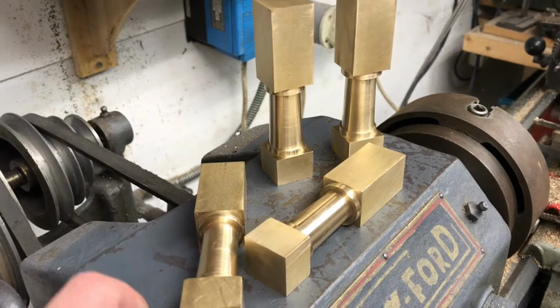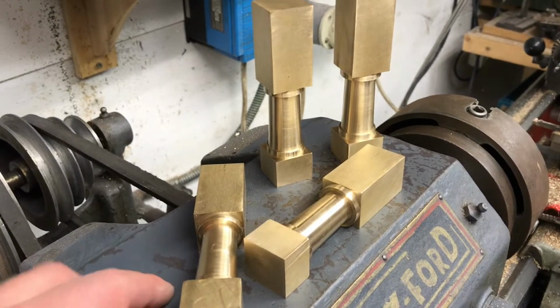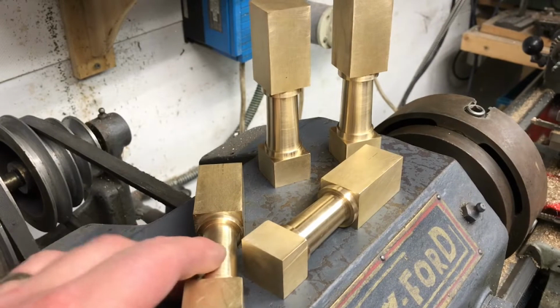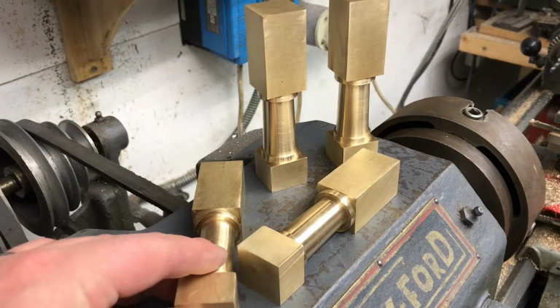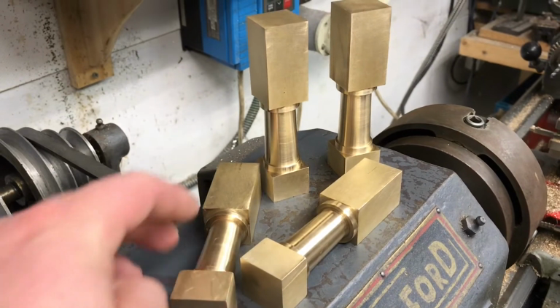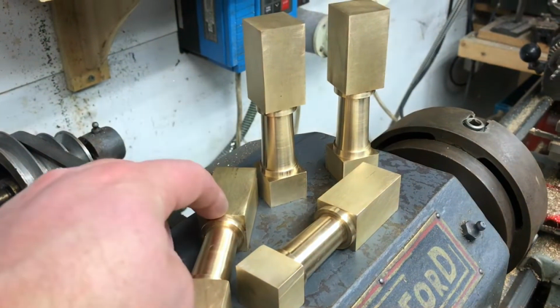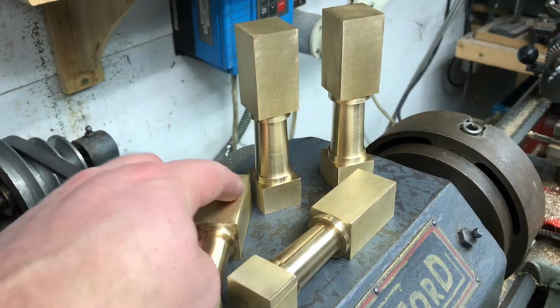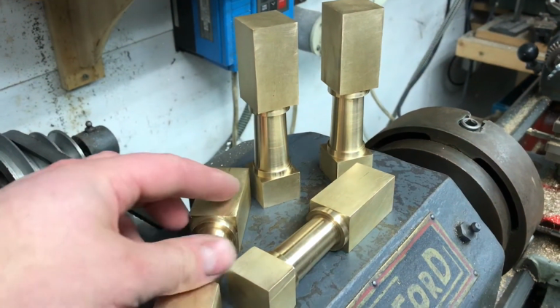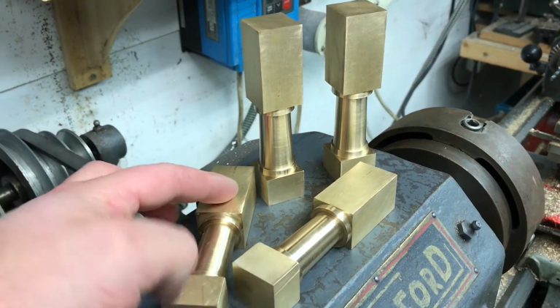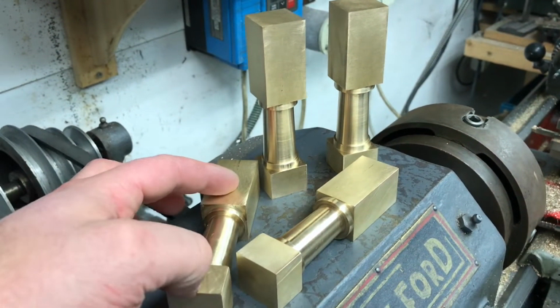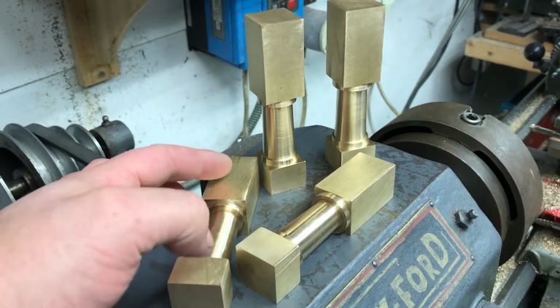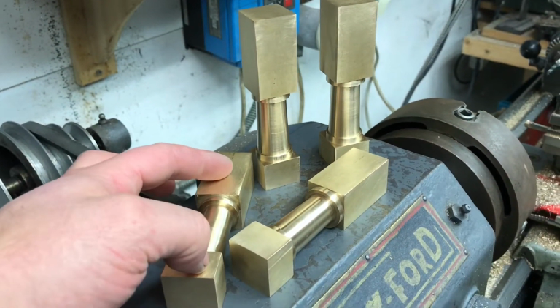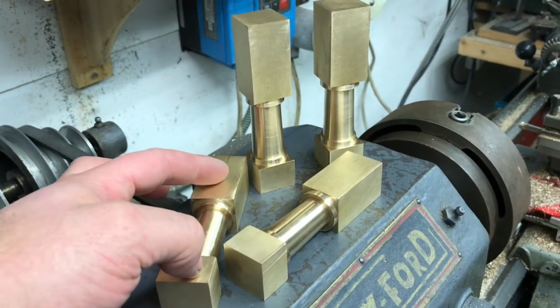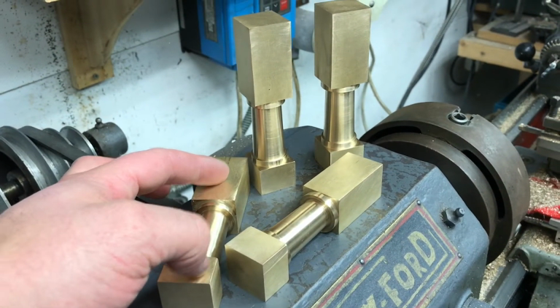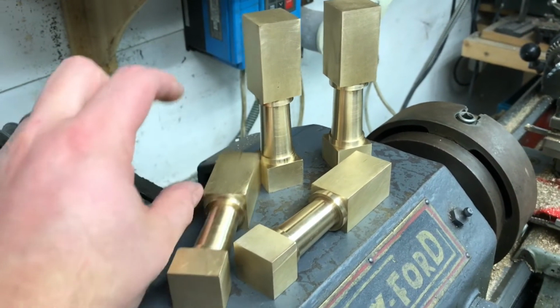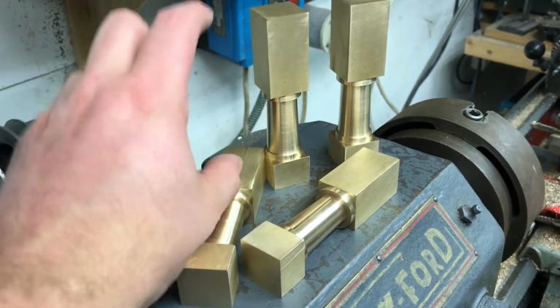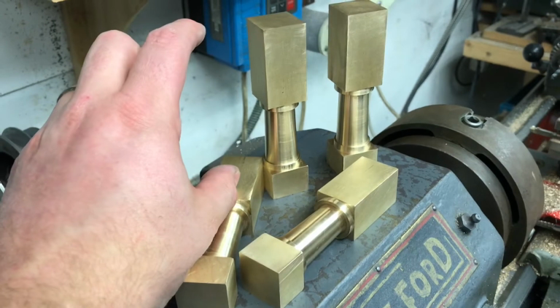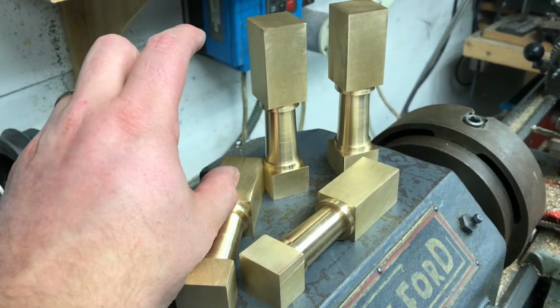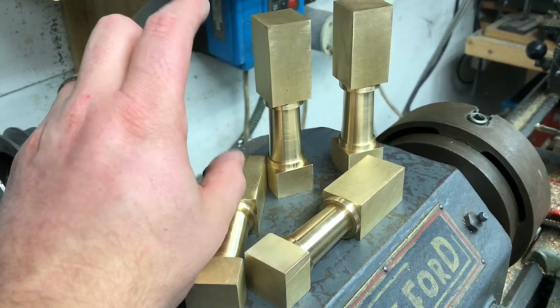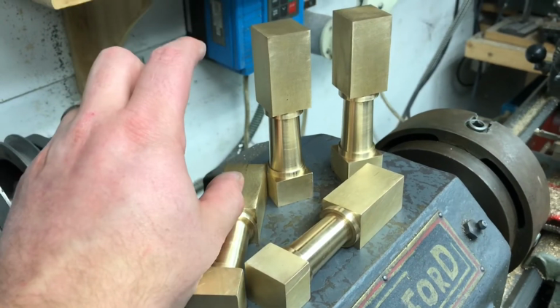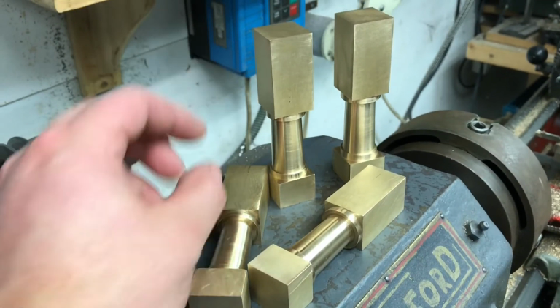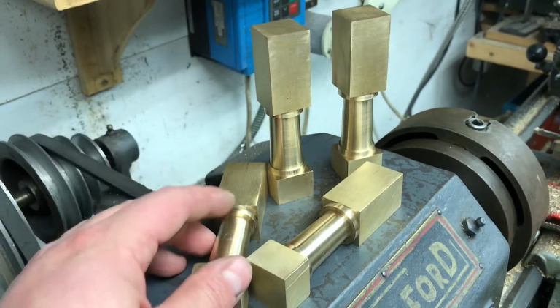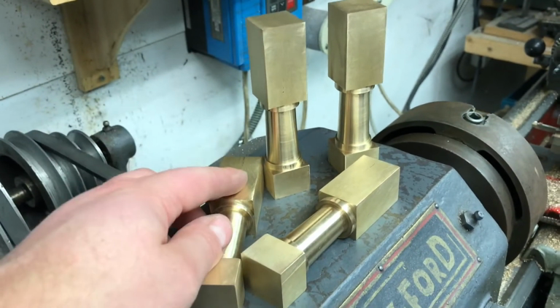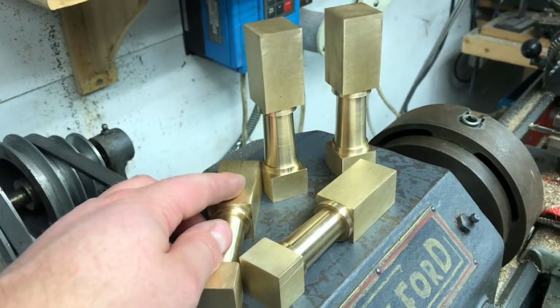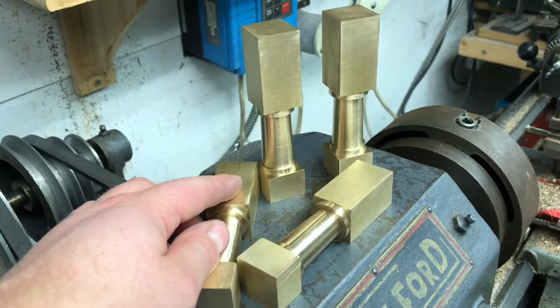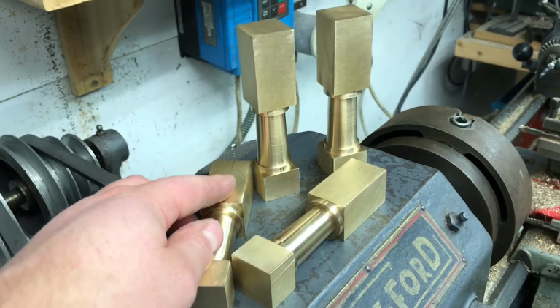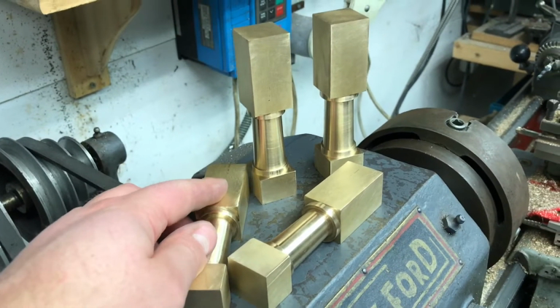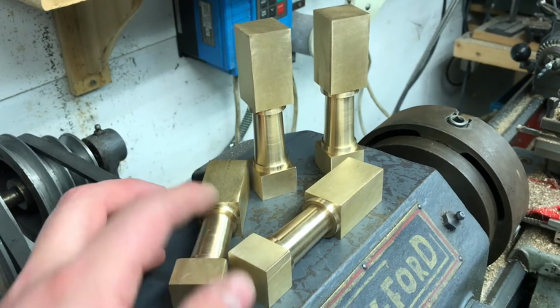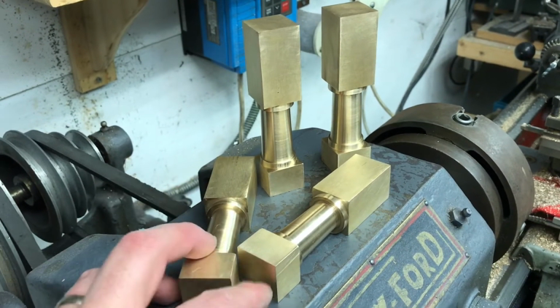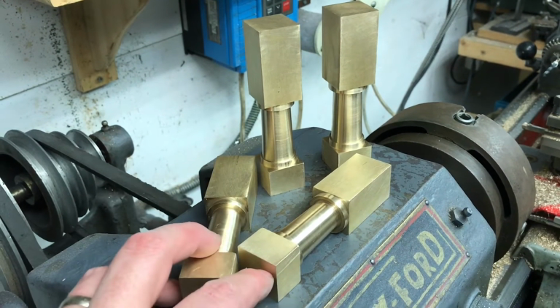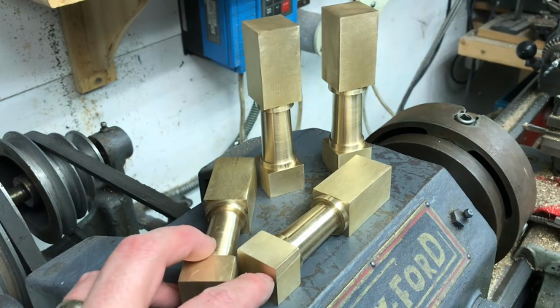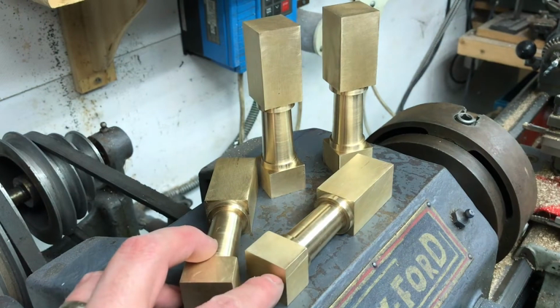Next is to put the holes in for the spacers — there are some little spacing bars that go in there. That'll be my next video.